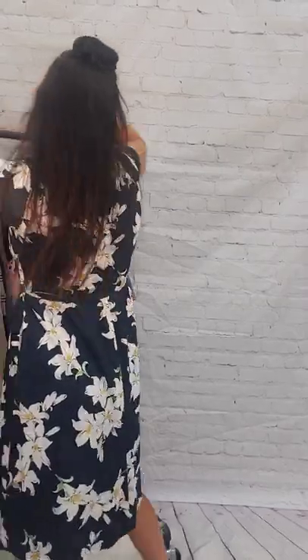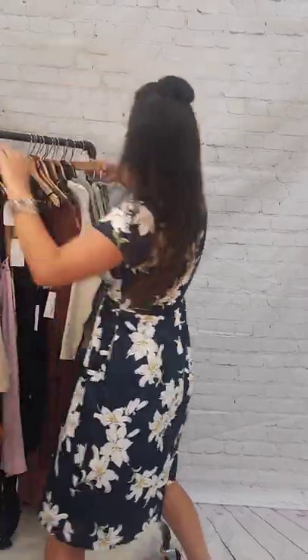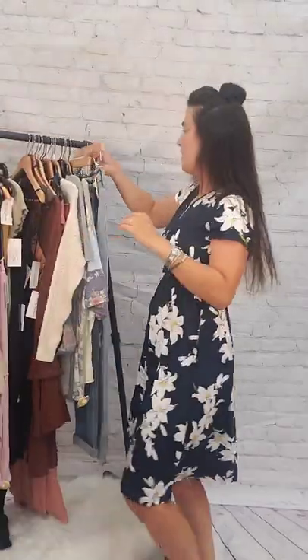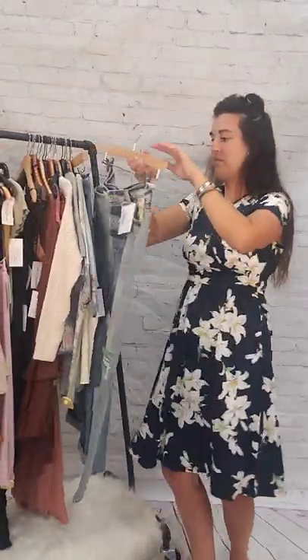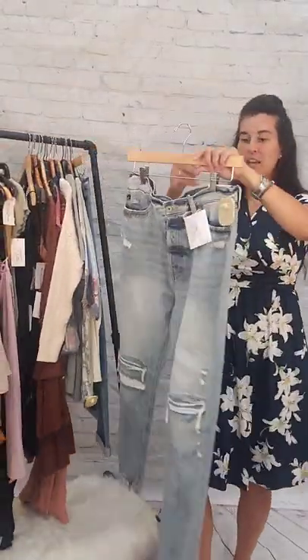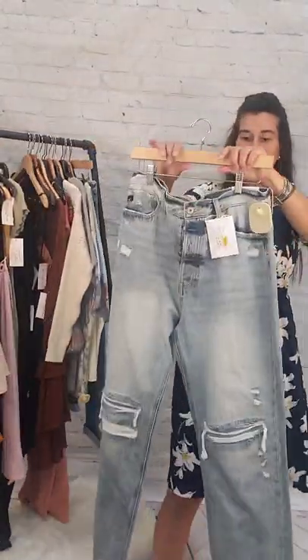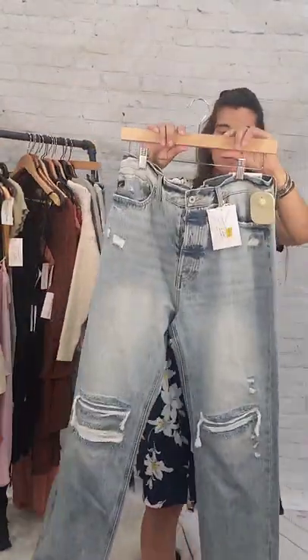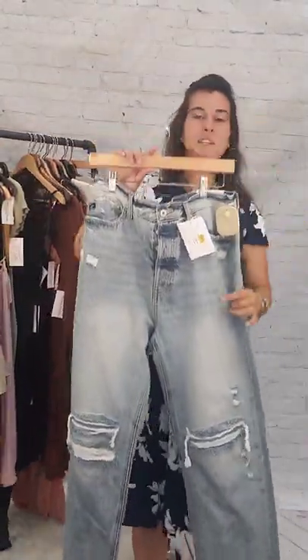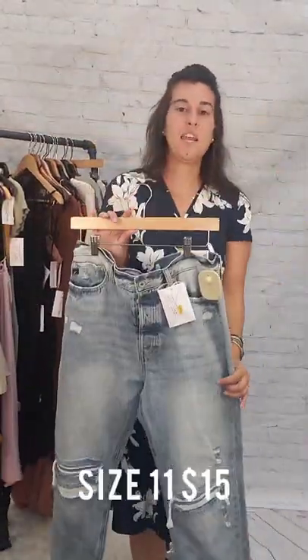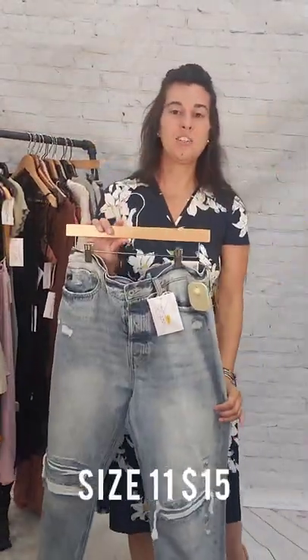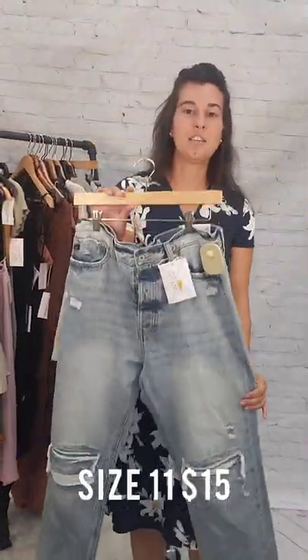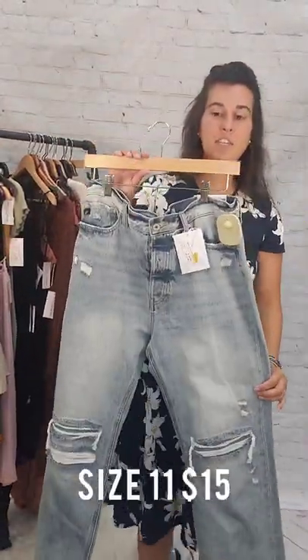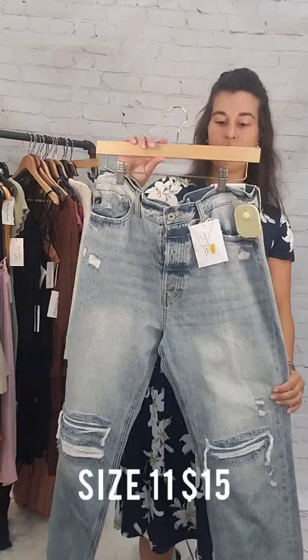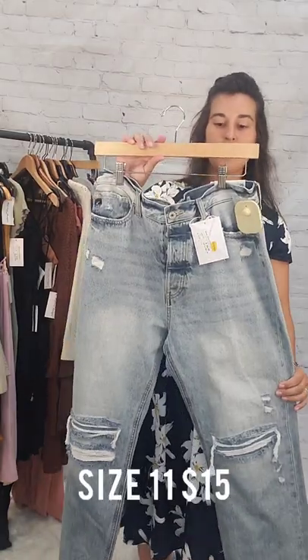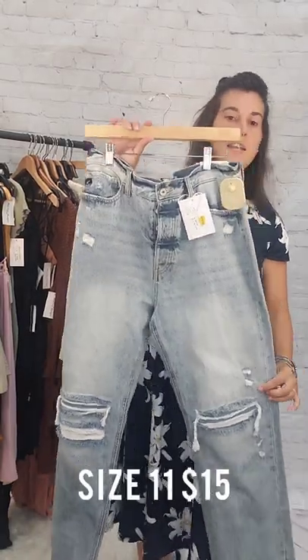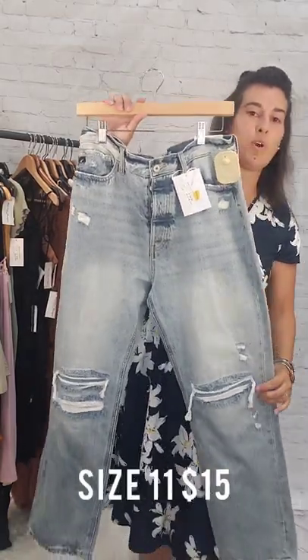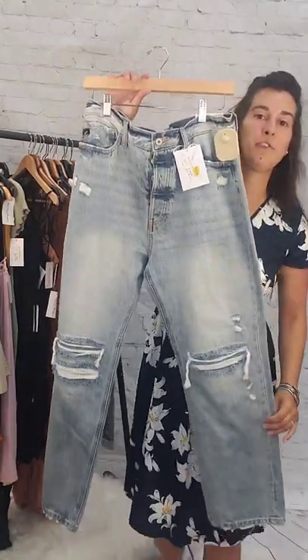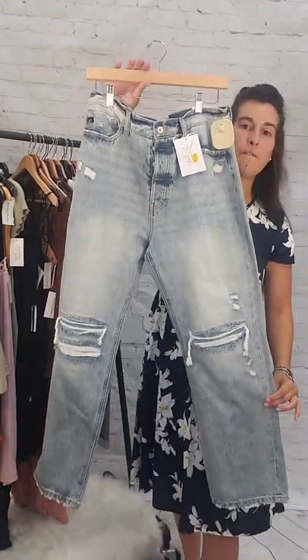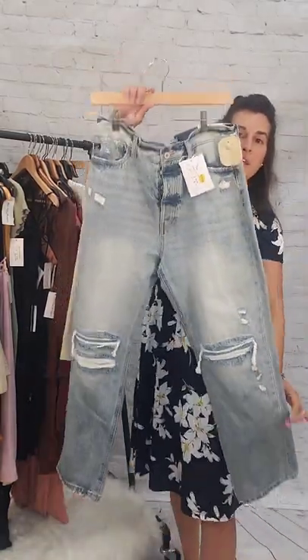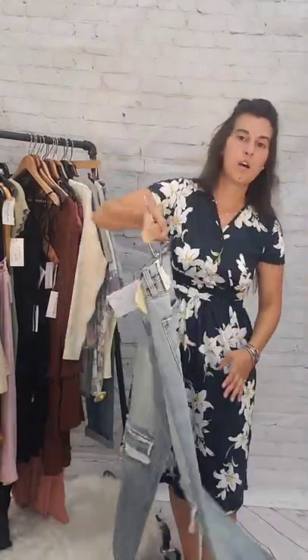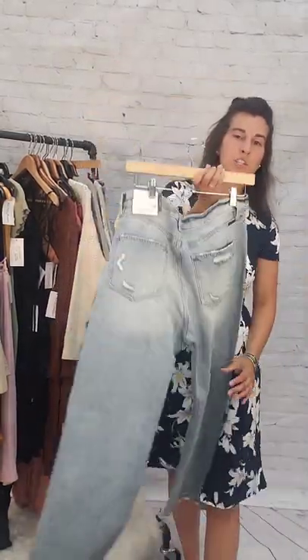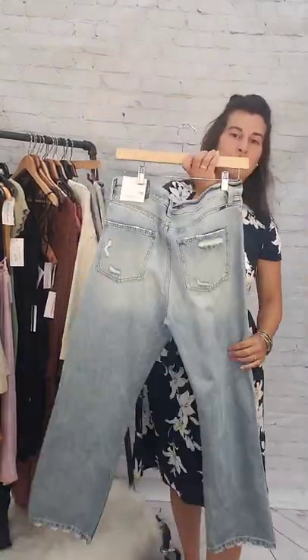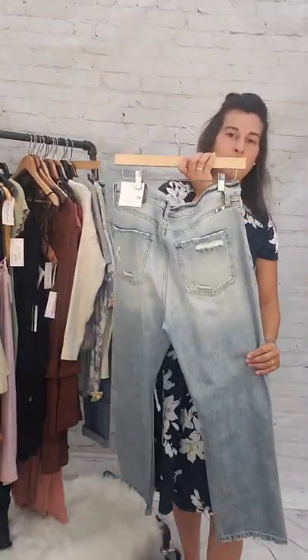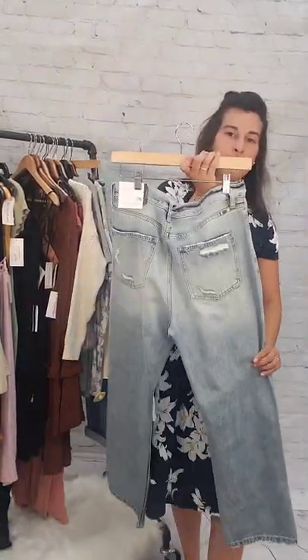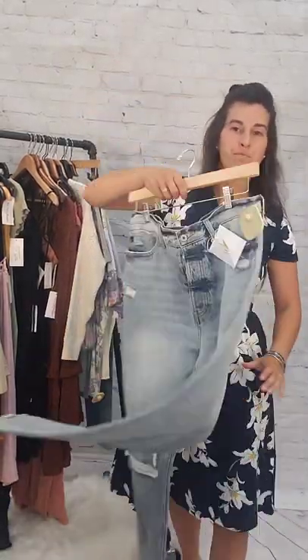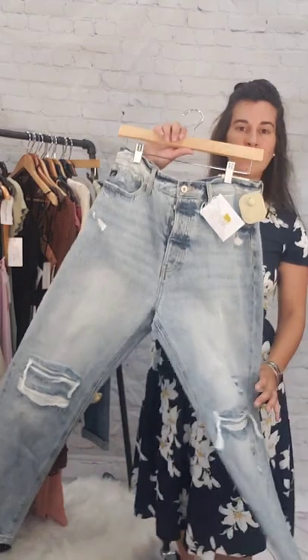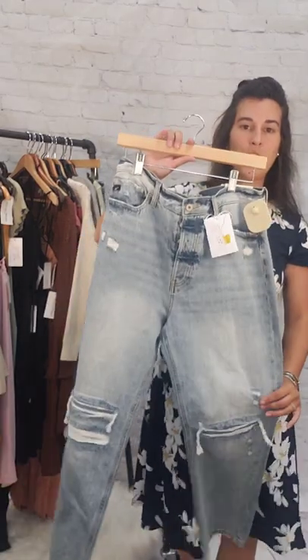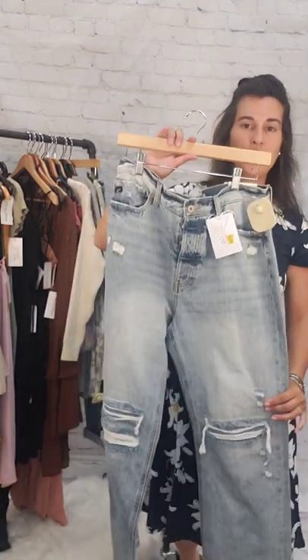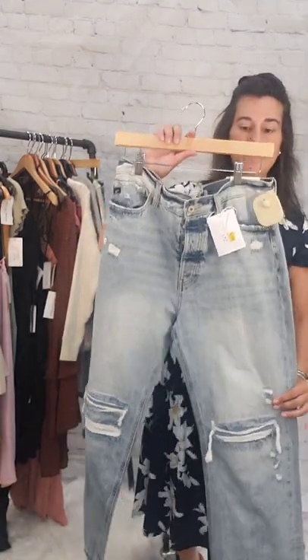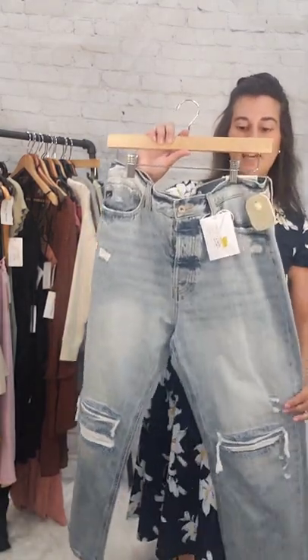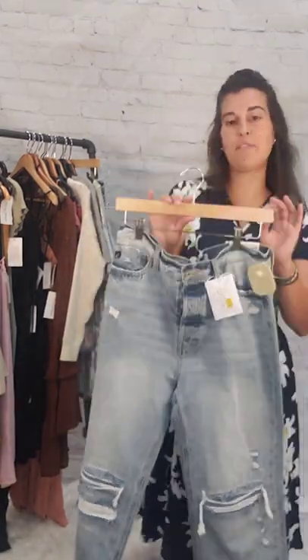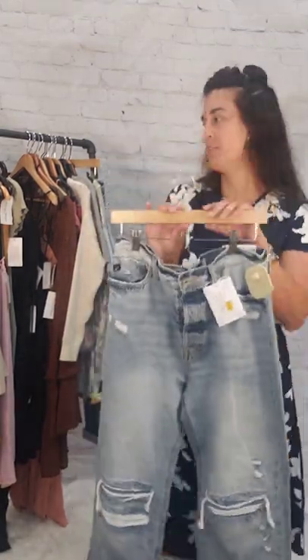Next up we have these size 11 Can-Can jeans, $15. These are a 90s boyfriend flare, light wash. Can-Can jeans, size 11, $15.